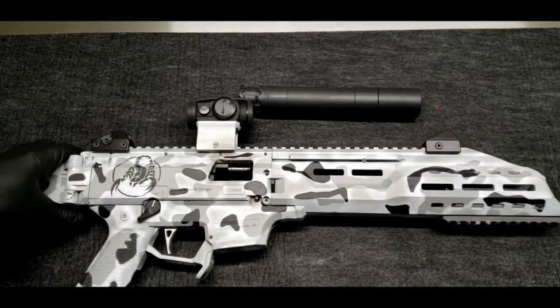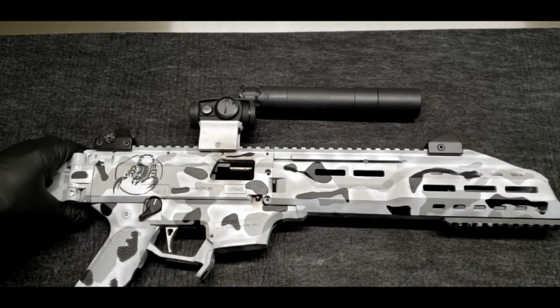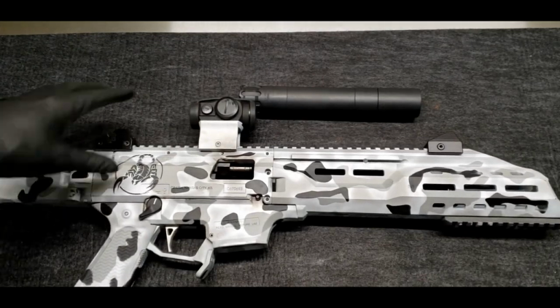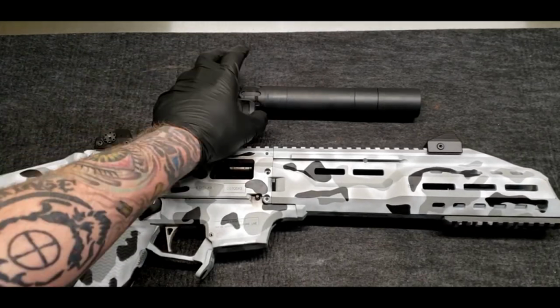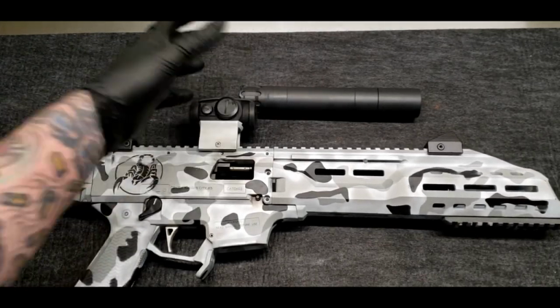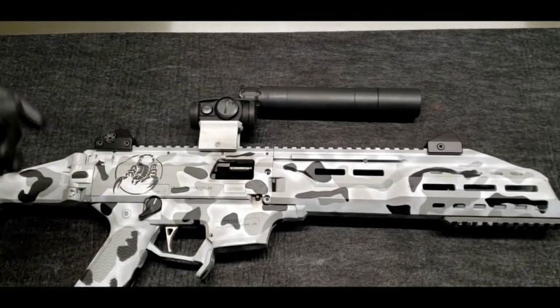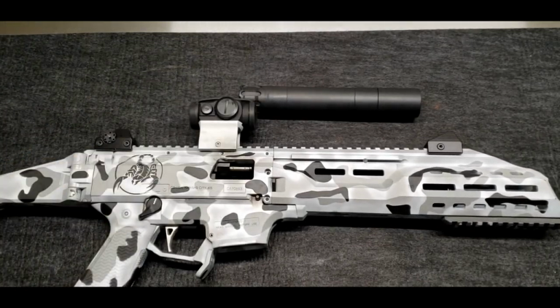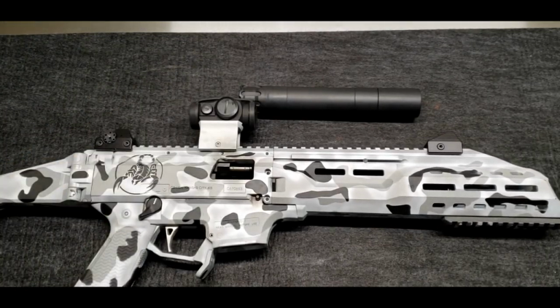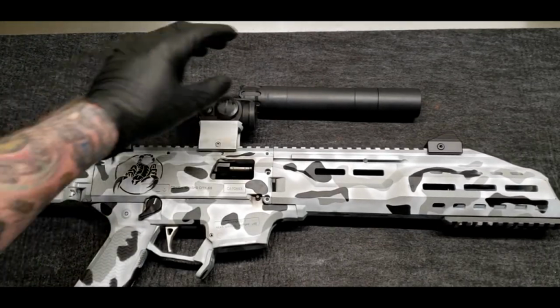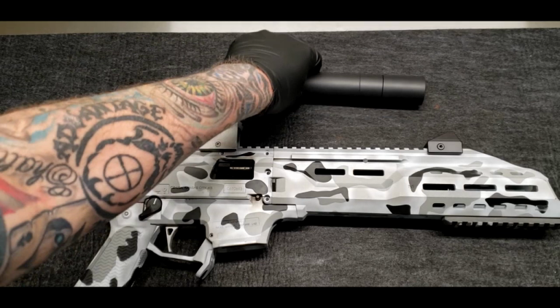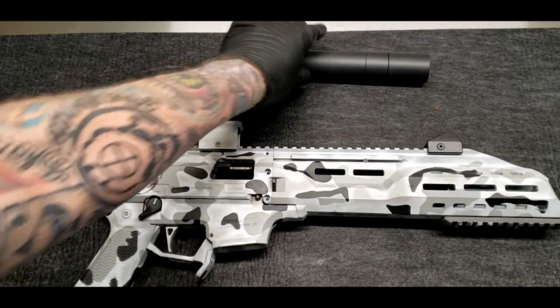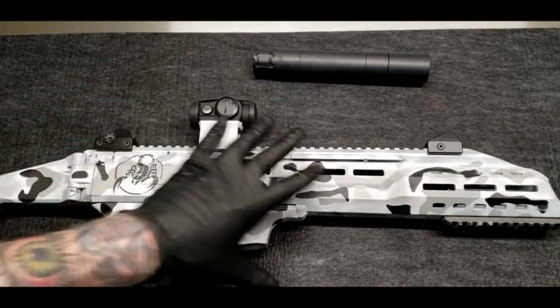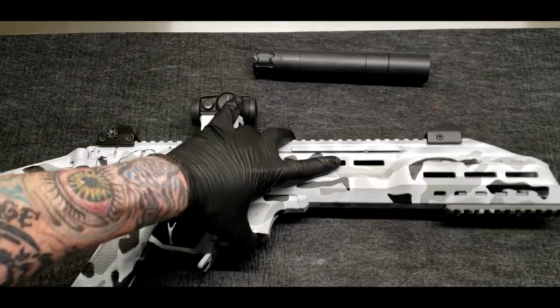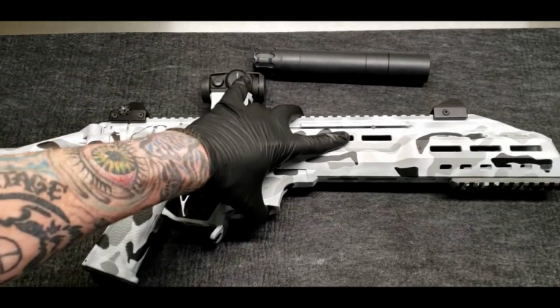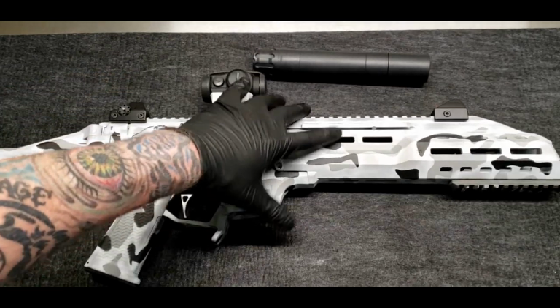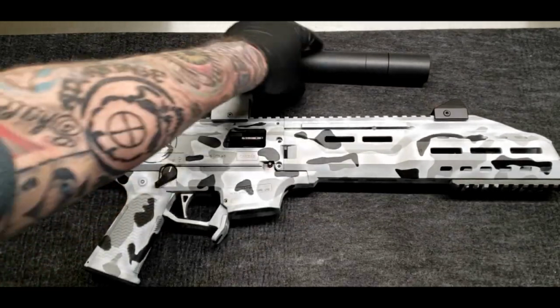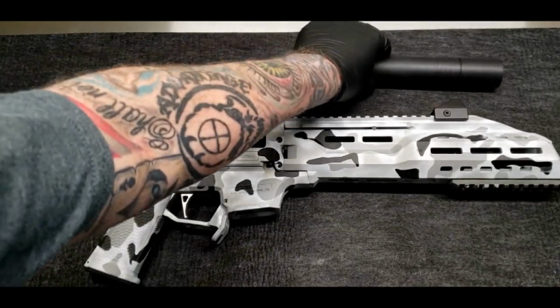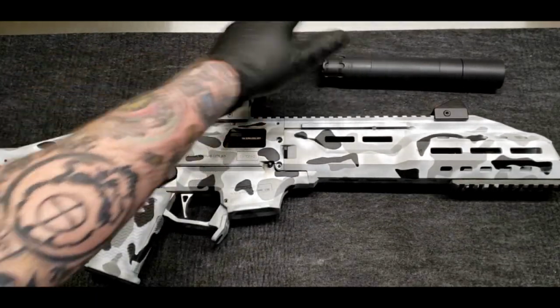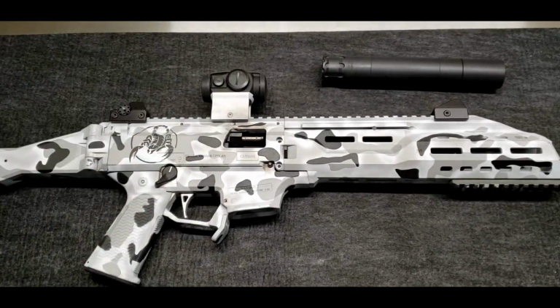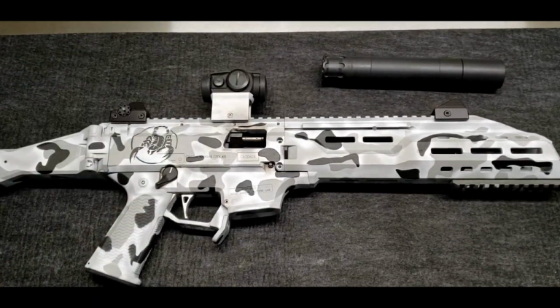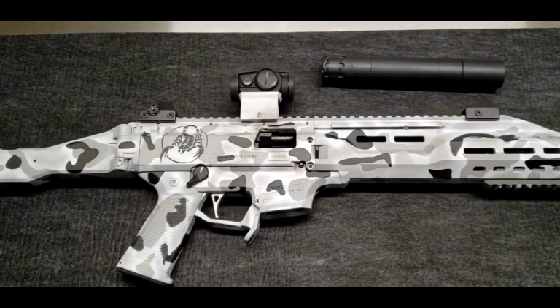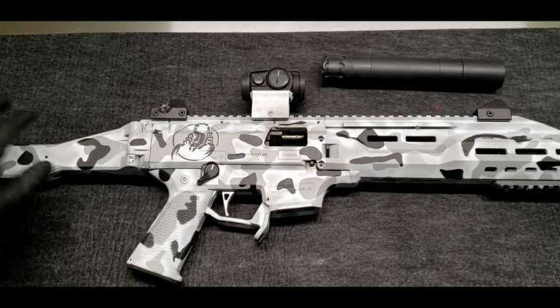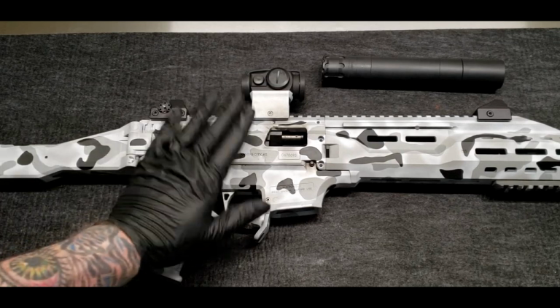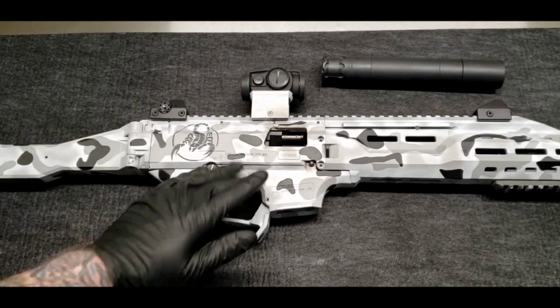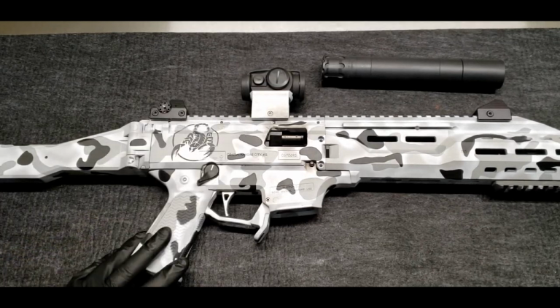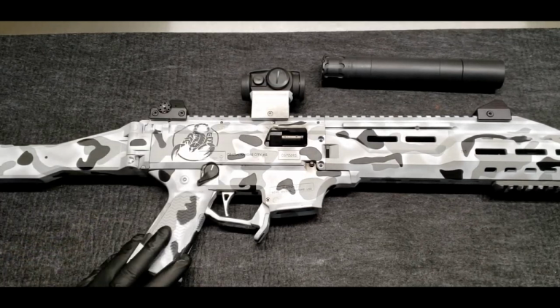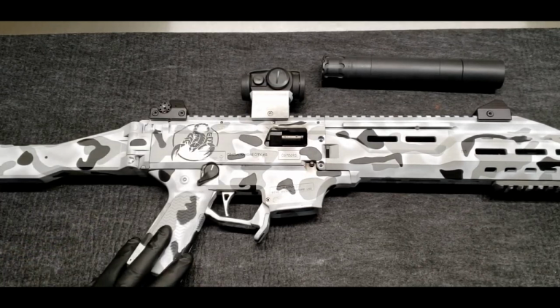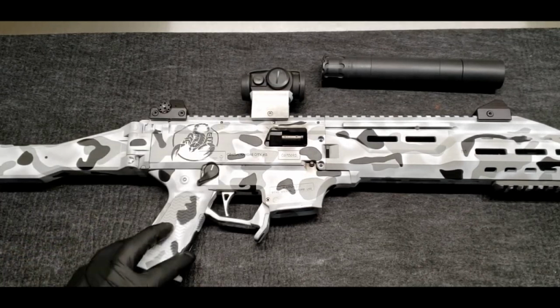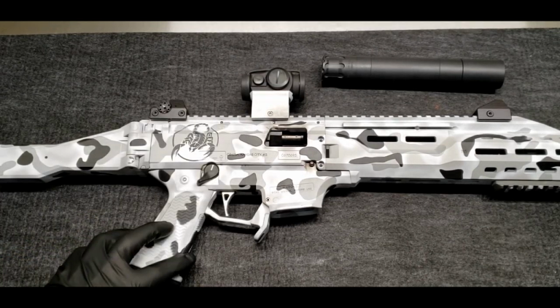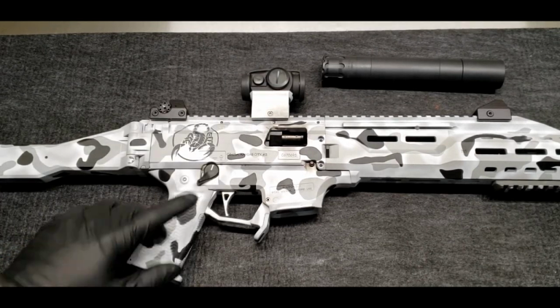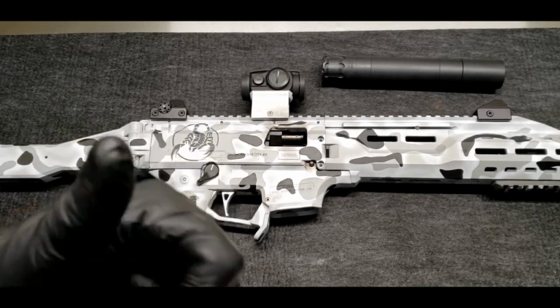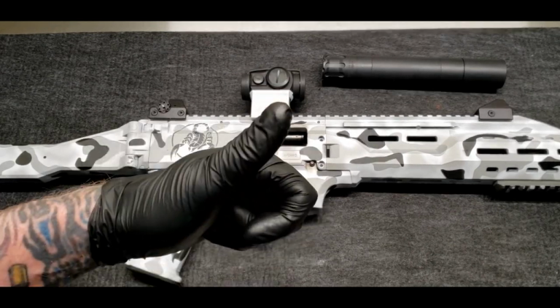That's really it guys — not a whole bunch to it. Gun runs great, no issues so far at all. Suppressed or unsuppressed, it eats whatever ammo you throw at it. Been a really good gun. See you guys next time, thanks for watching.